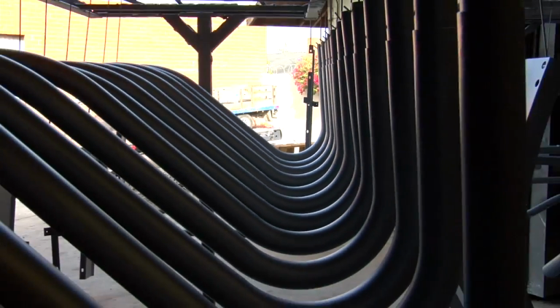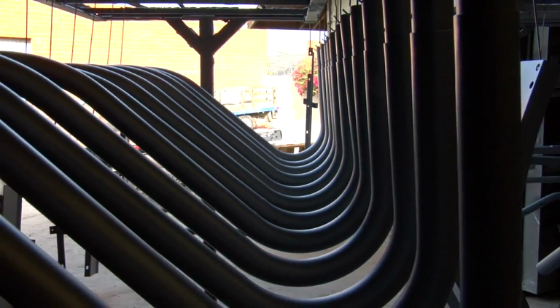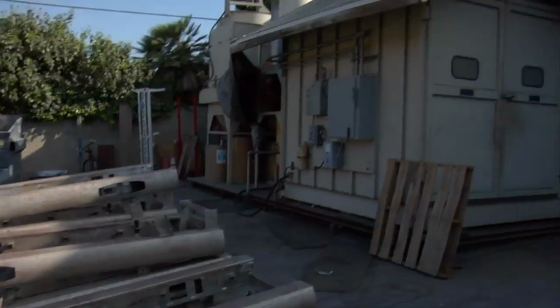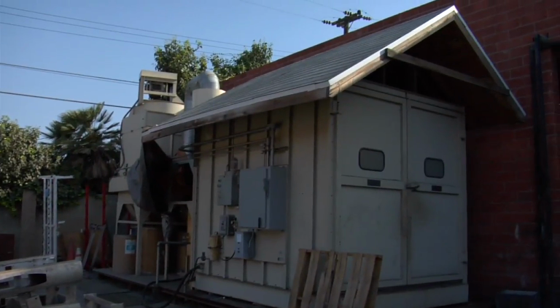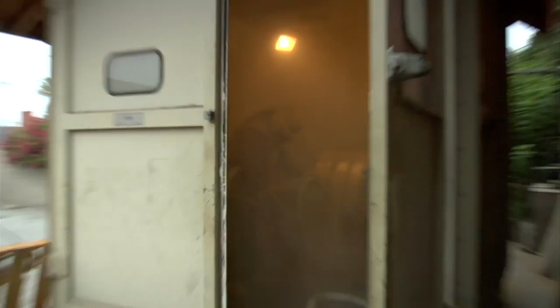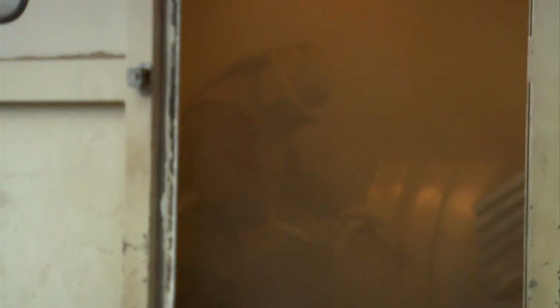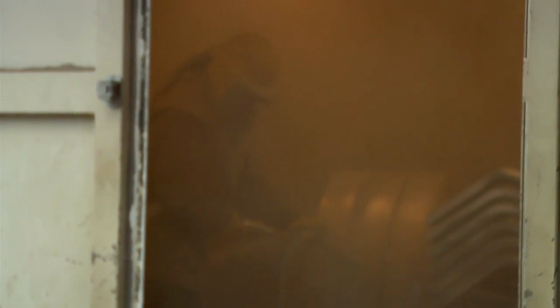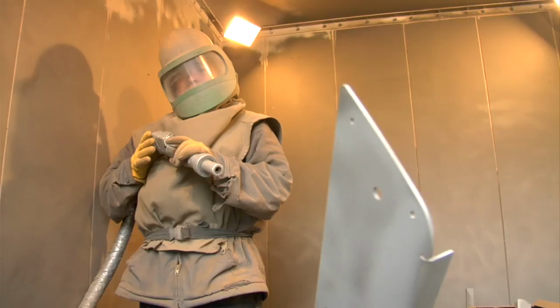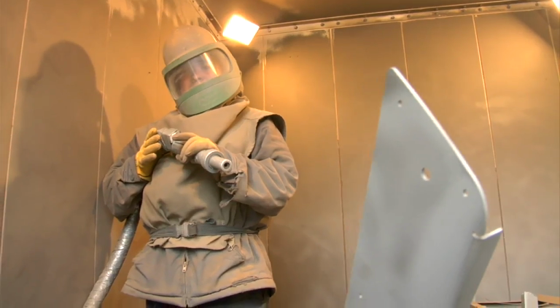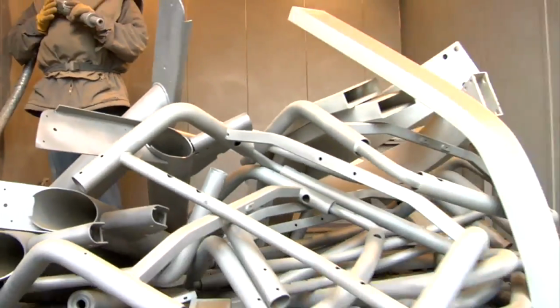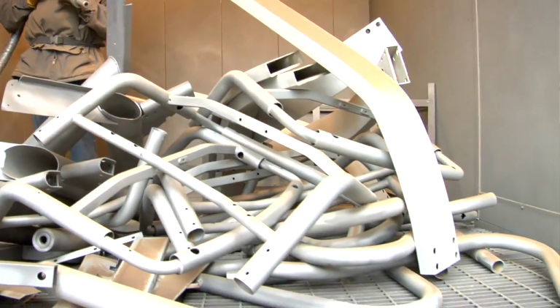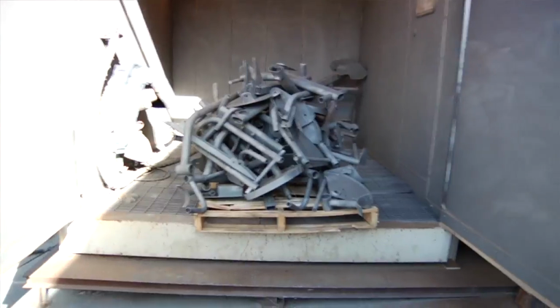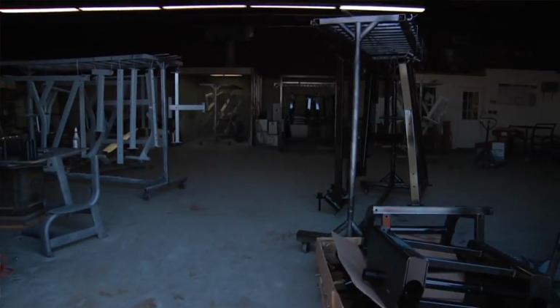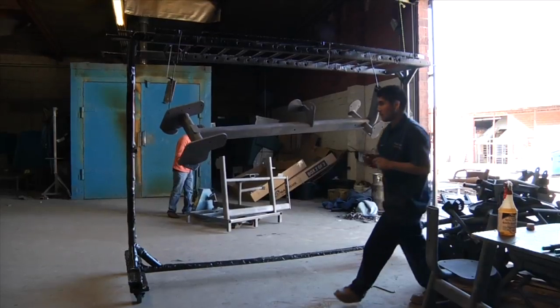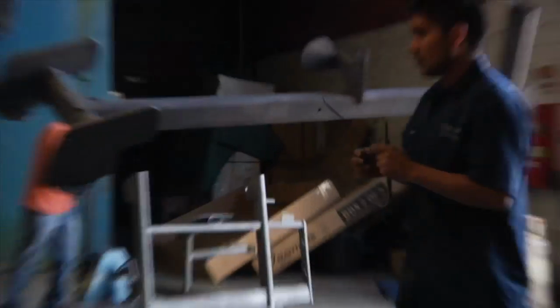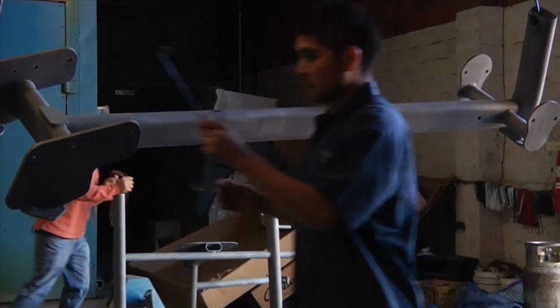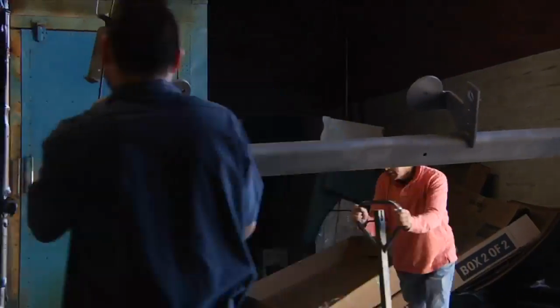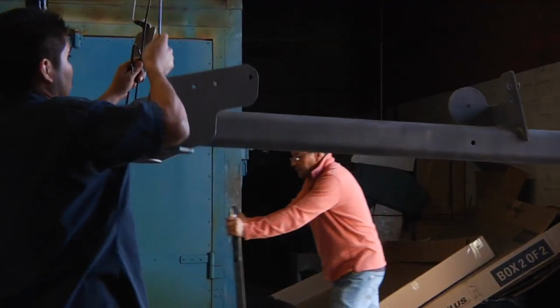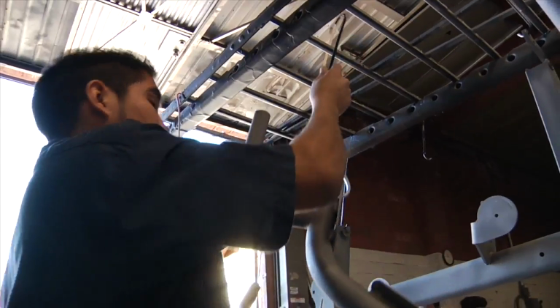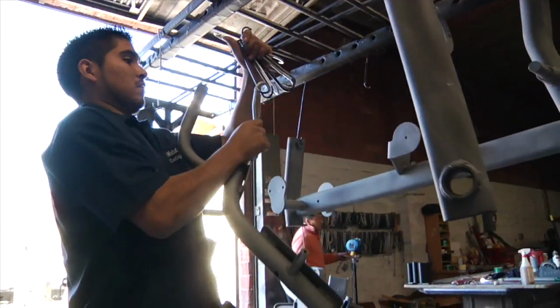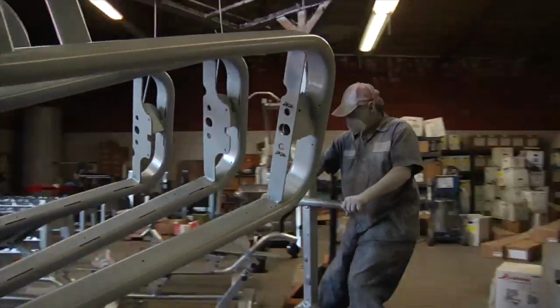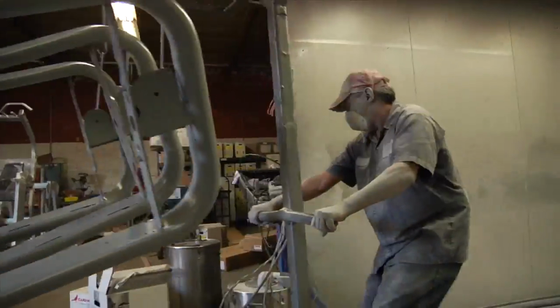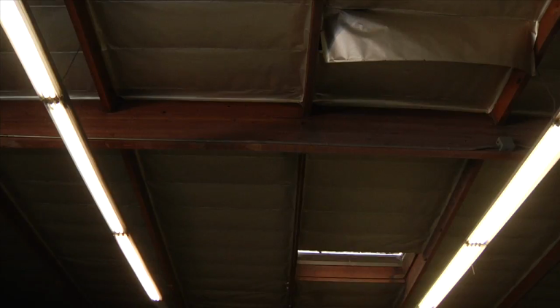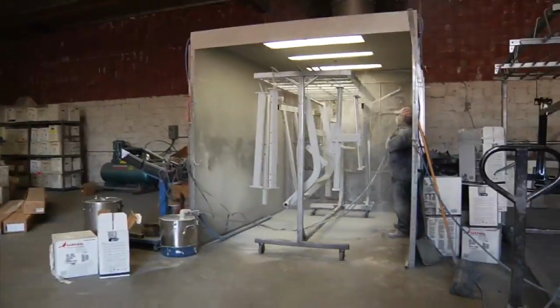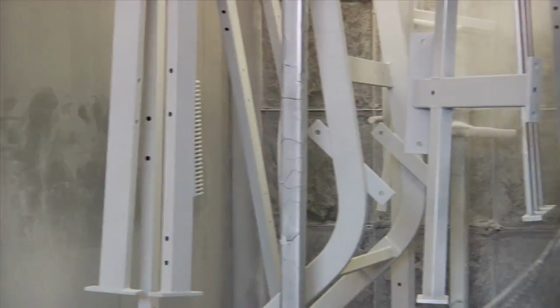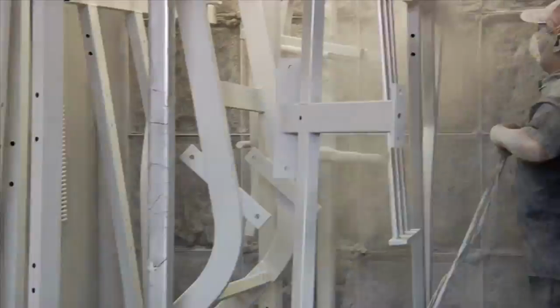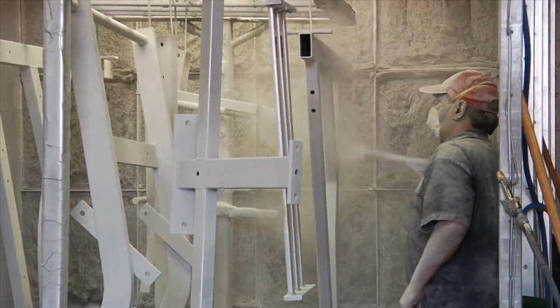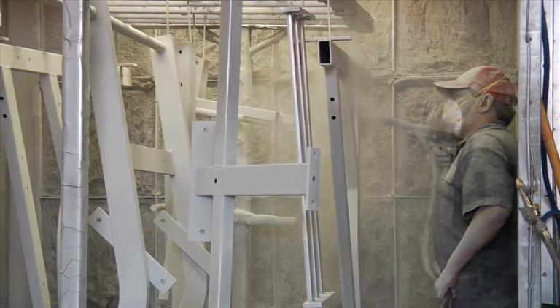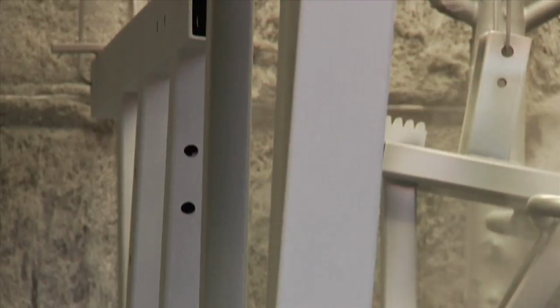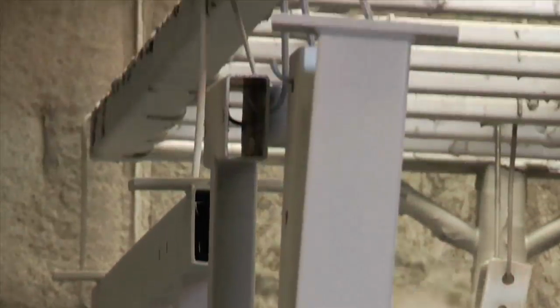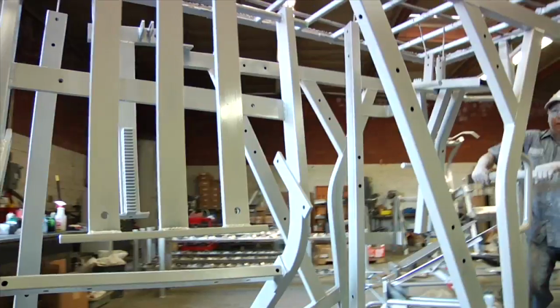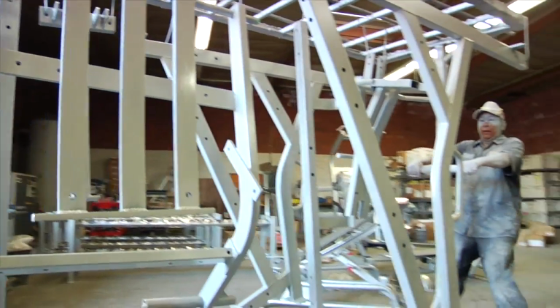The final paint removal process is completed in a high volume silica sand glass room where the frames are brought back to their raw steel form. These metal frames and parts then undergo the same powder coating paint process that the equipment manufacturers perform.